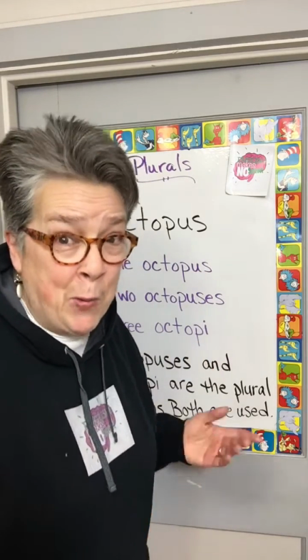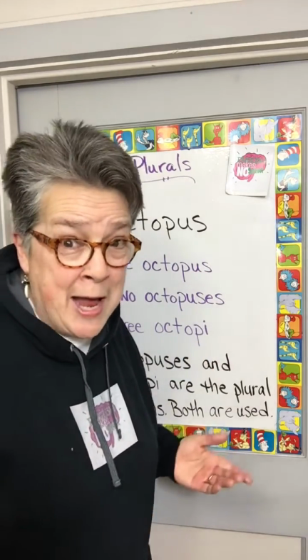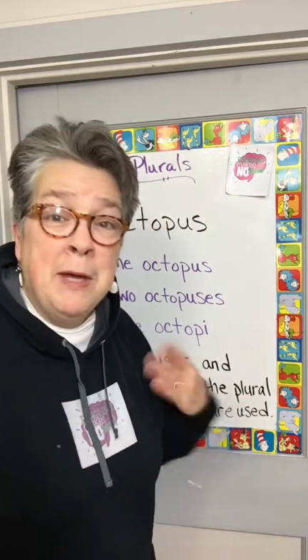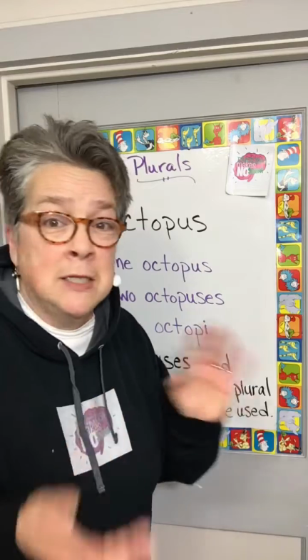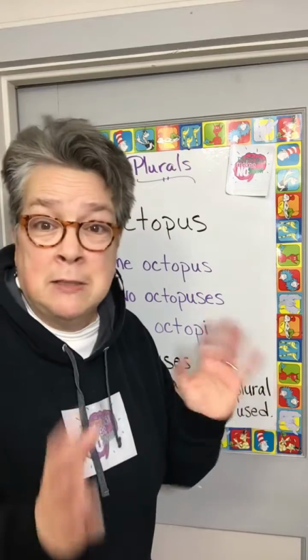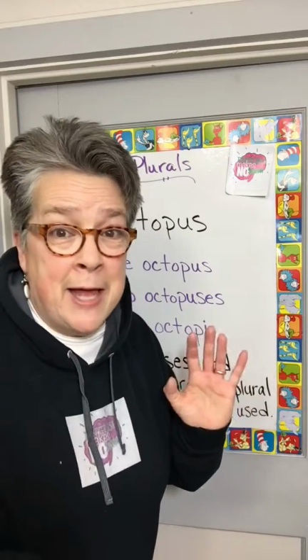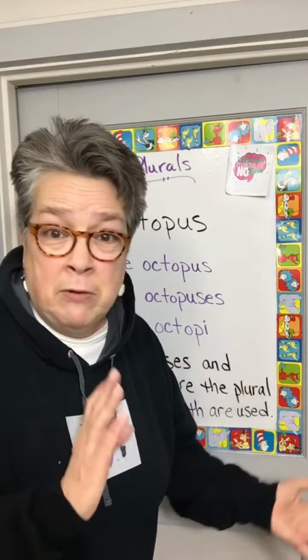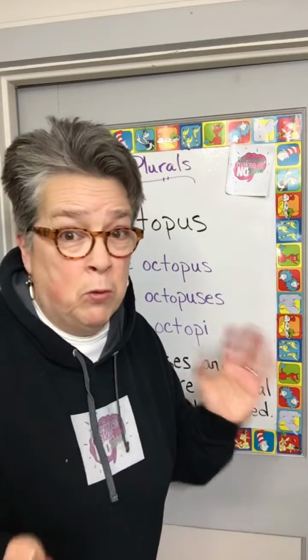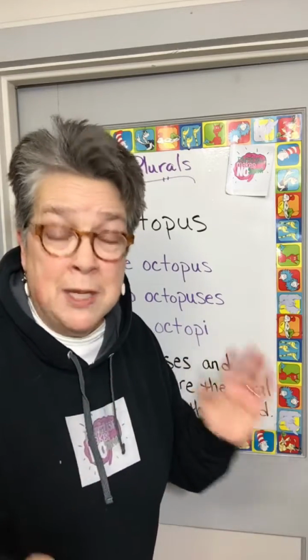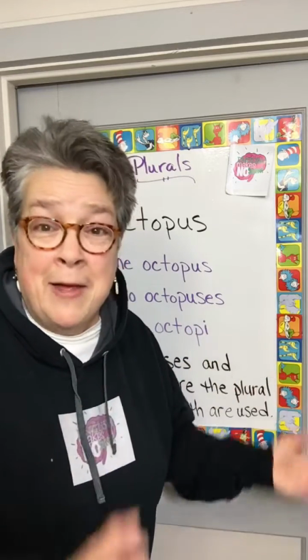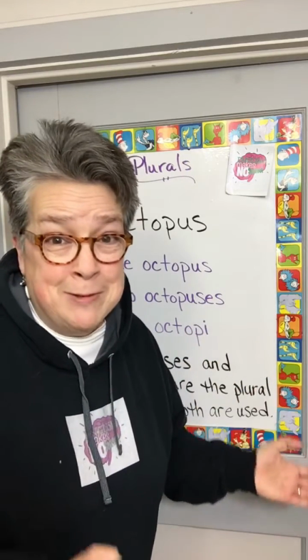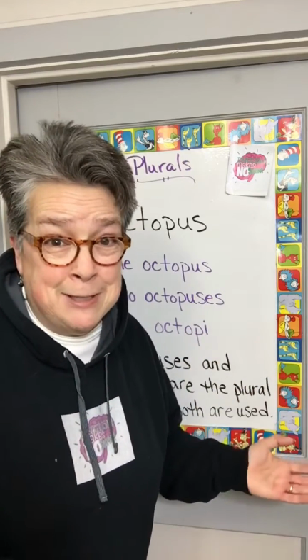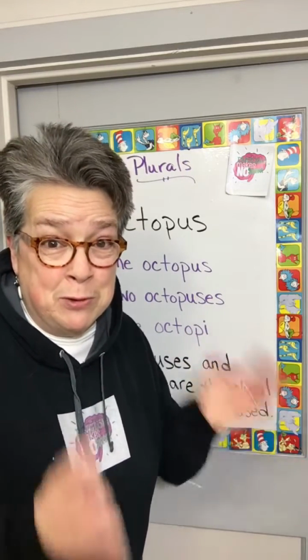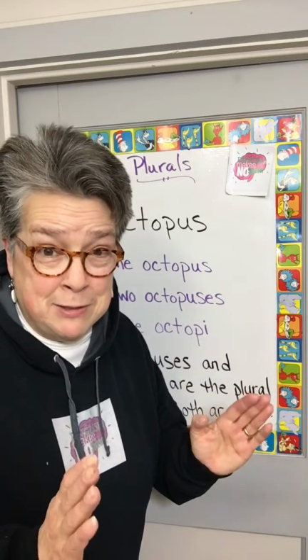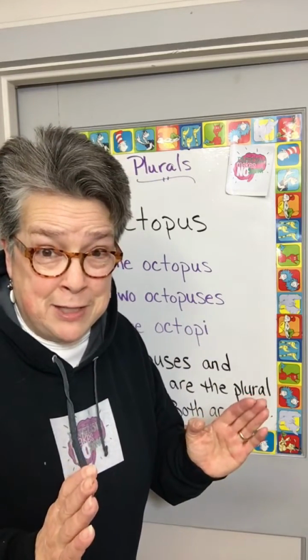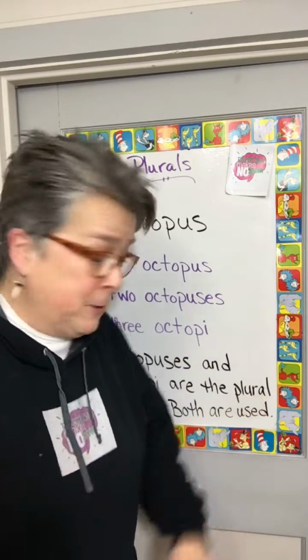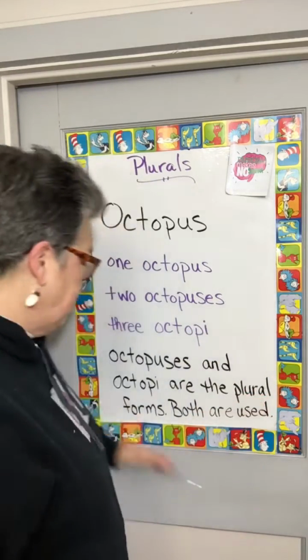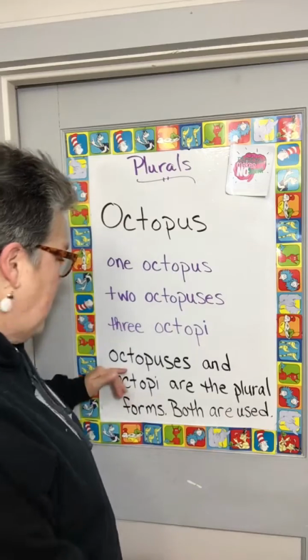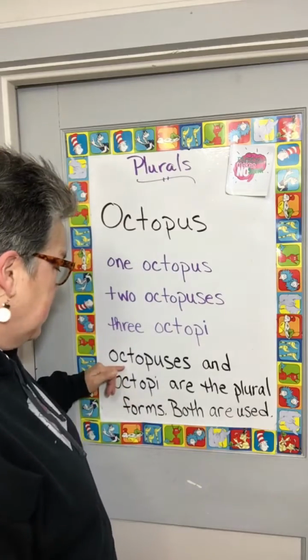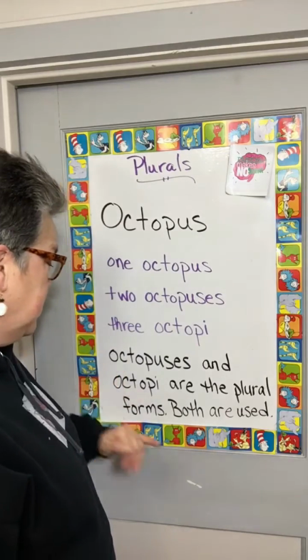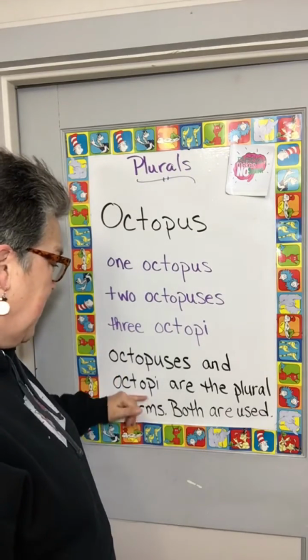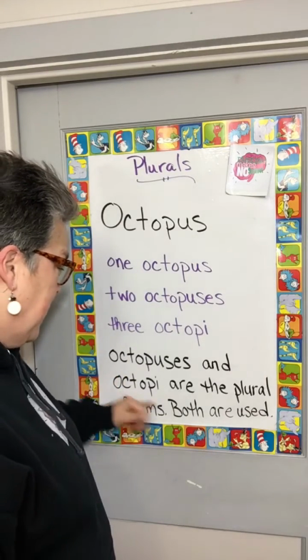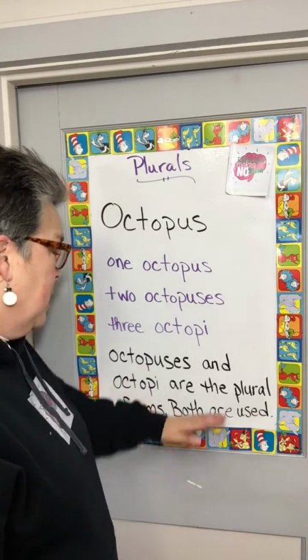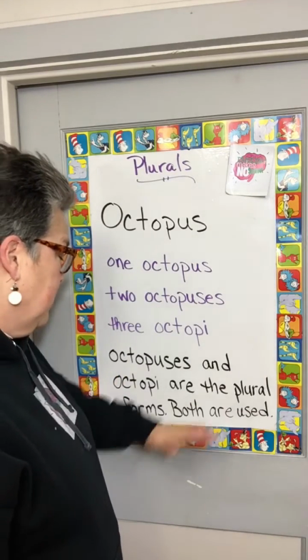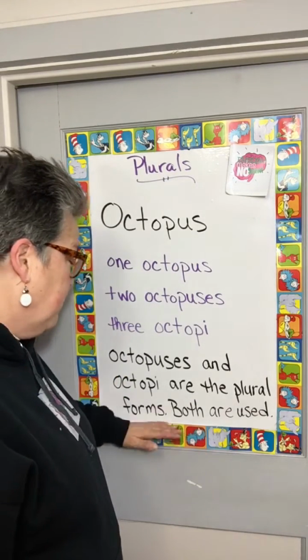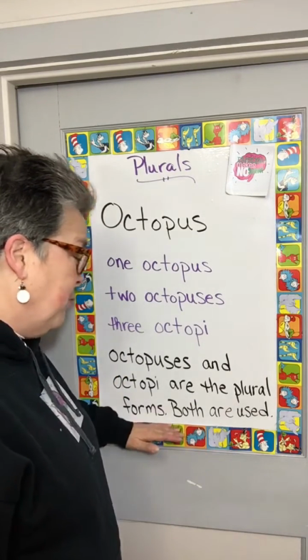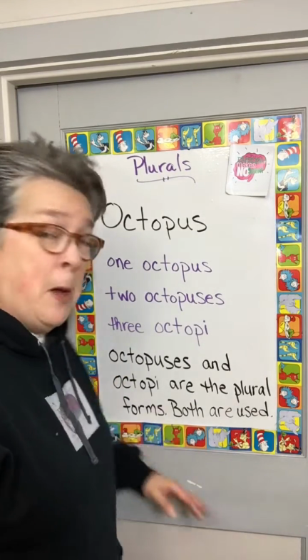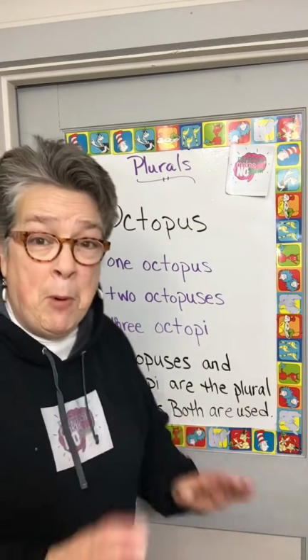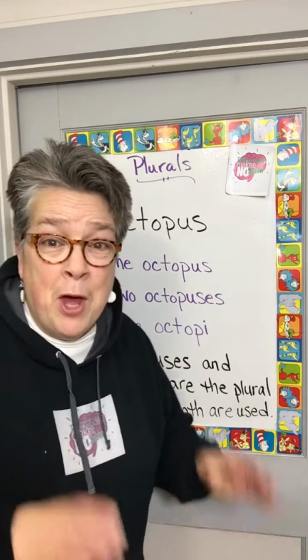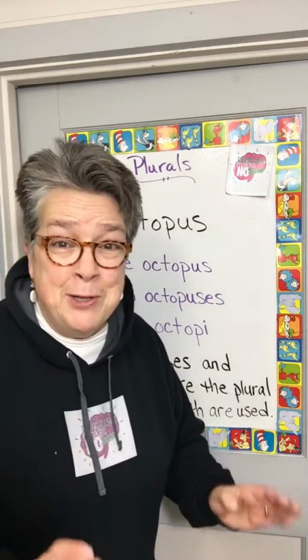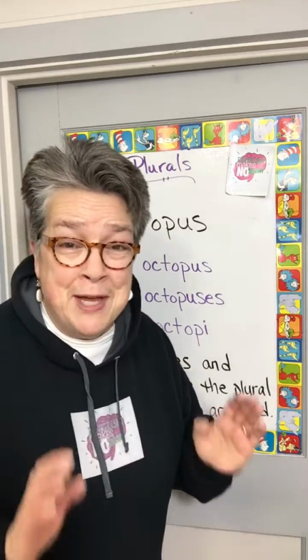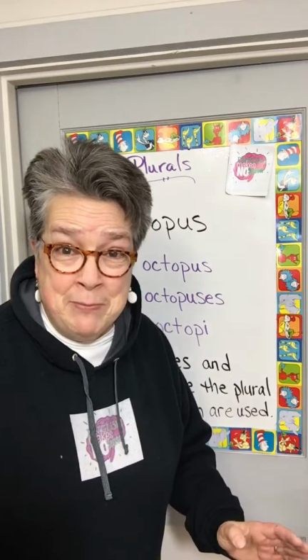Why? Because it's got some Latin and Greek roots, and that's the rule. Let's take a look. Octopuses and octopi are the plural forms. Both are used and acceptable.